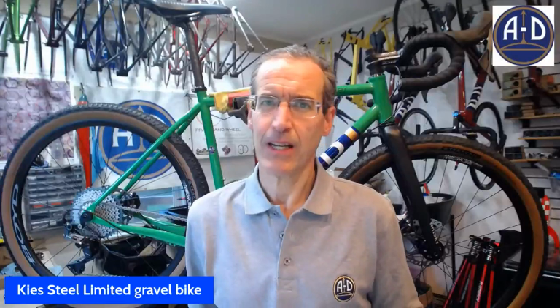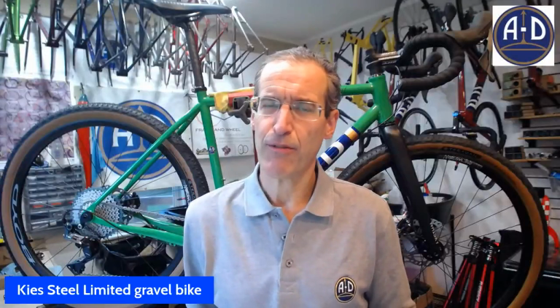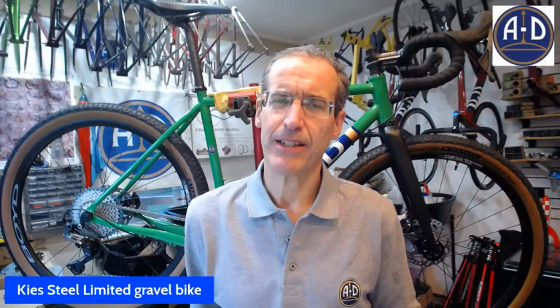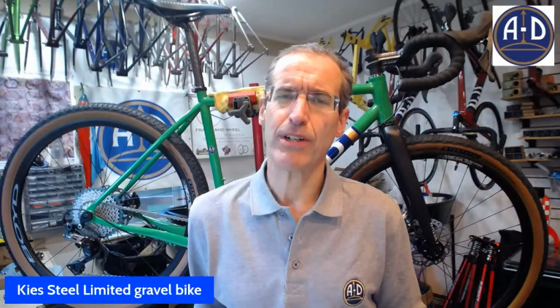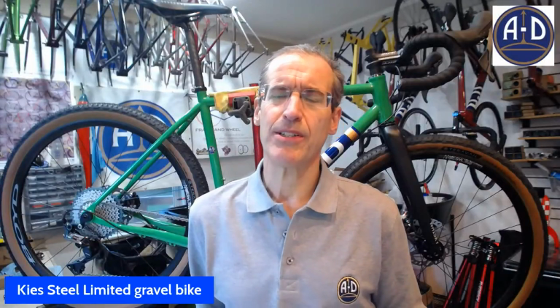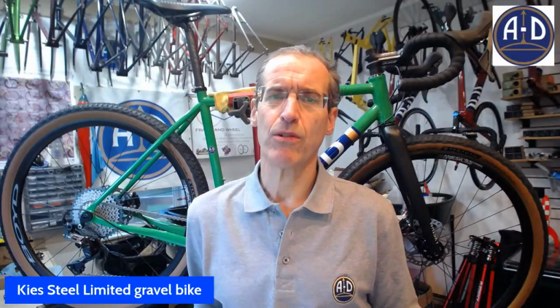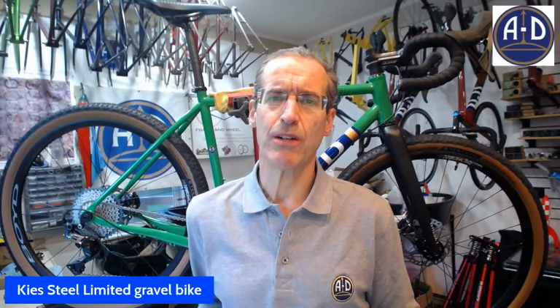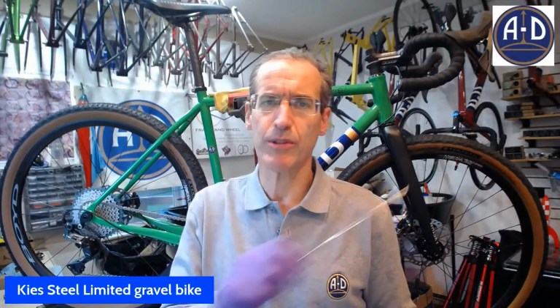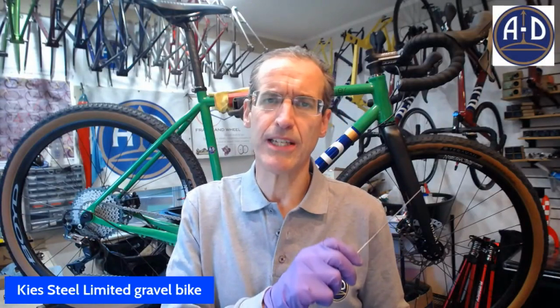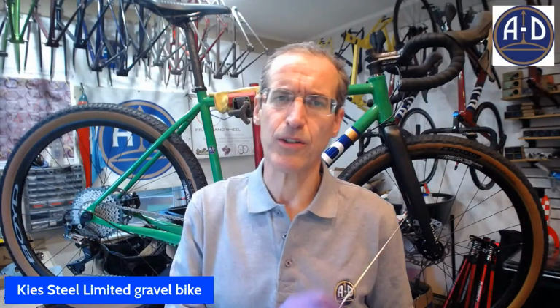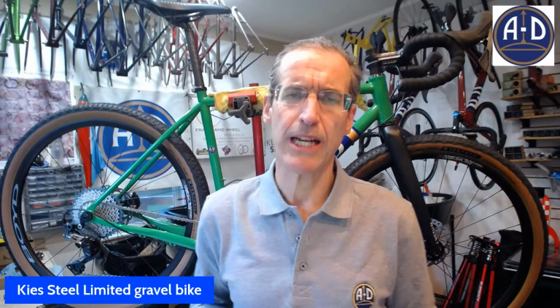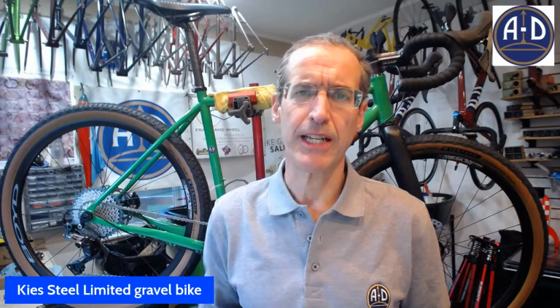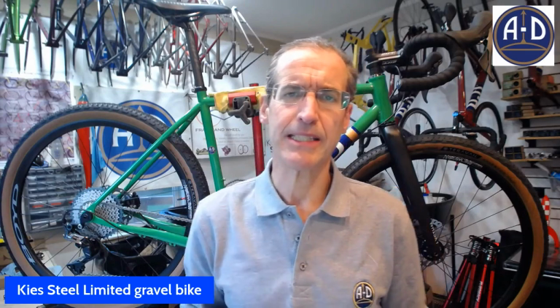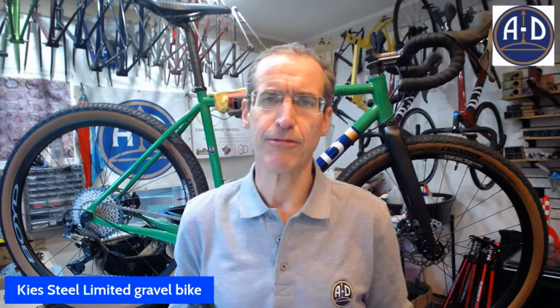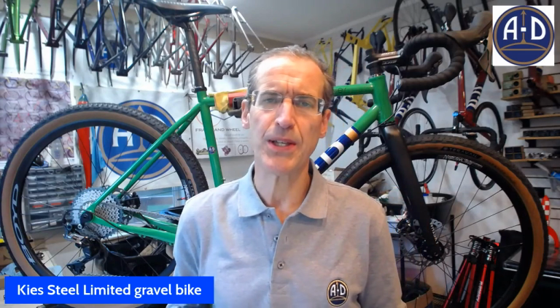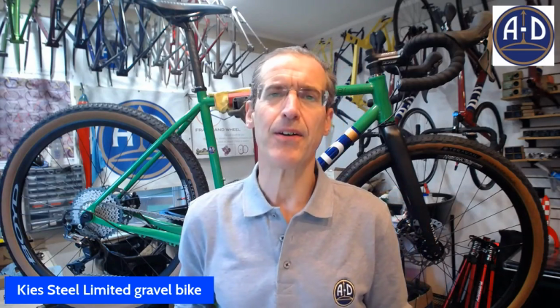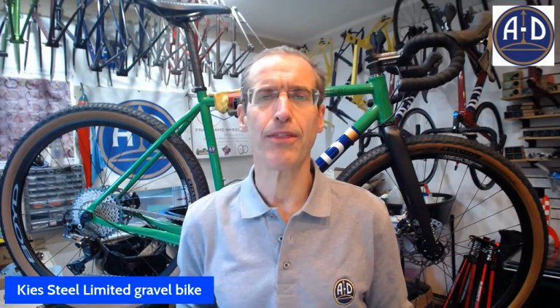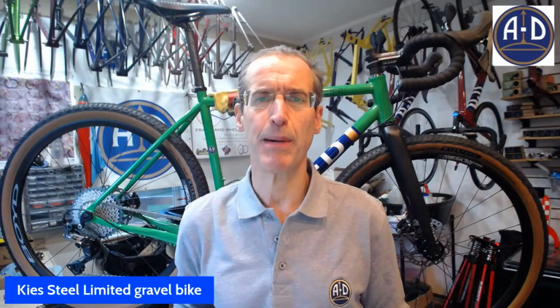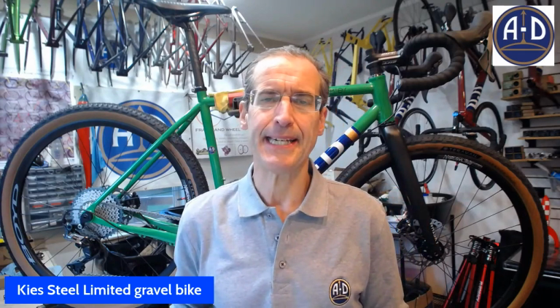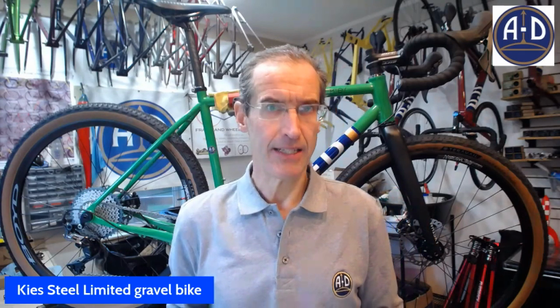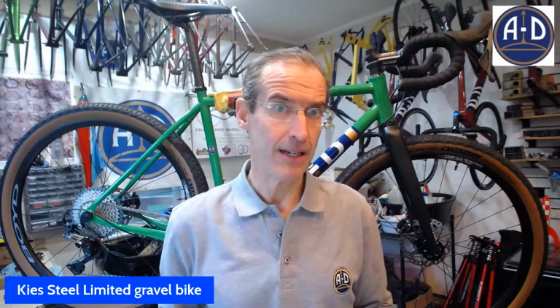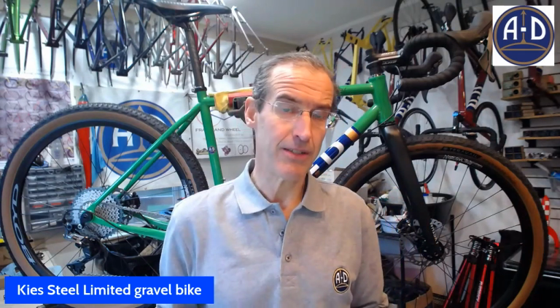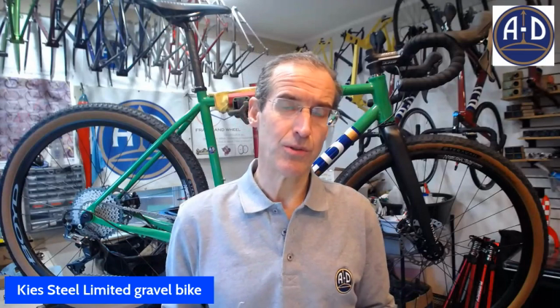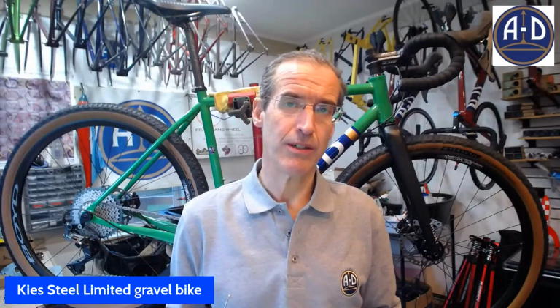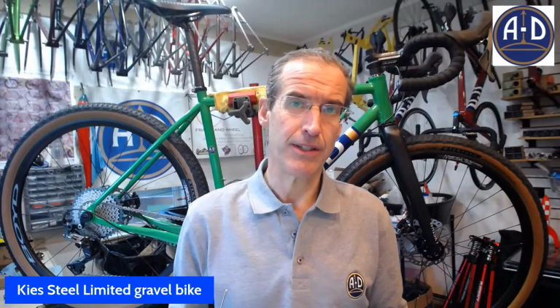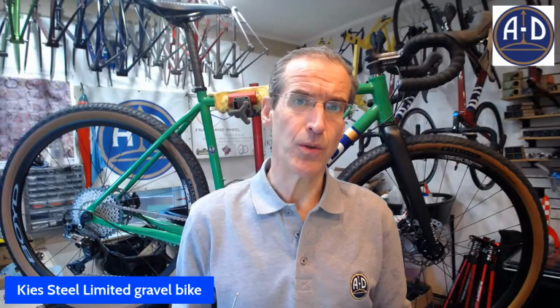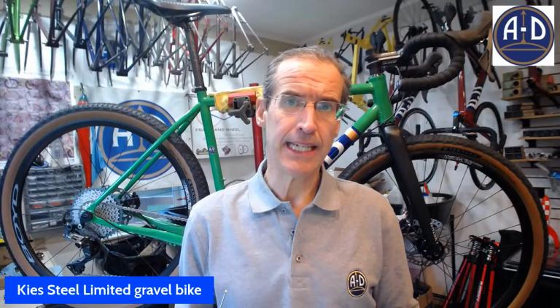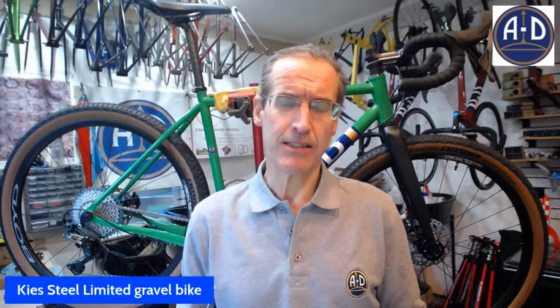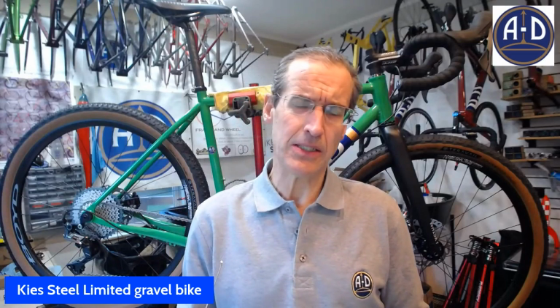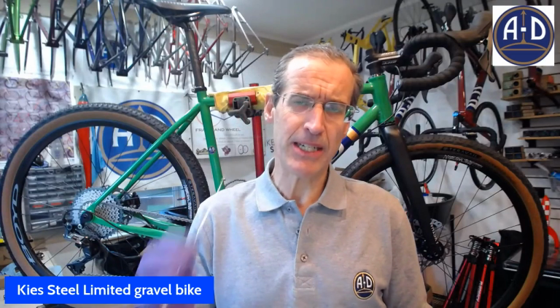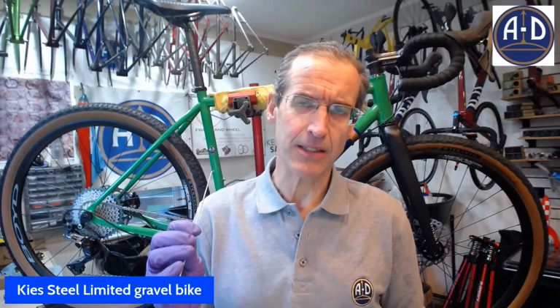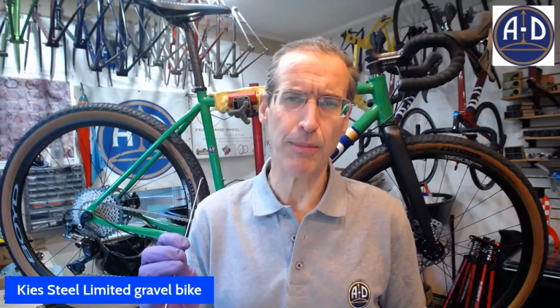Hey there everybody, it's Fred Thomas and you are watching Rydable TV, the YouTube channel for 80 bikes, frame and wheel, and all things bike. And today I'm going to give you a tour of the new Keese Steel Limited gravel bike.